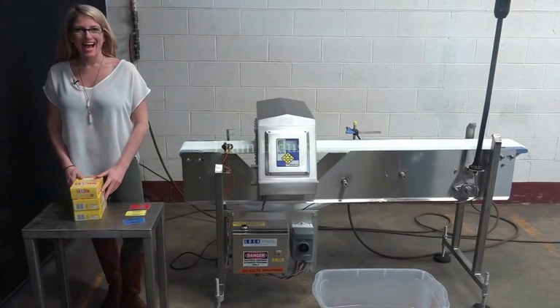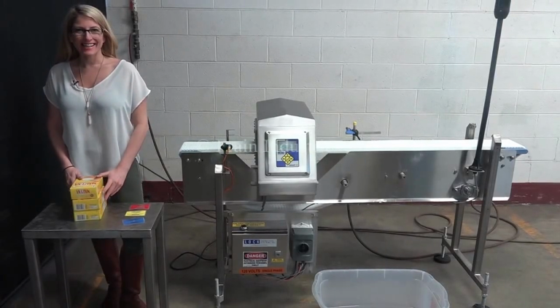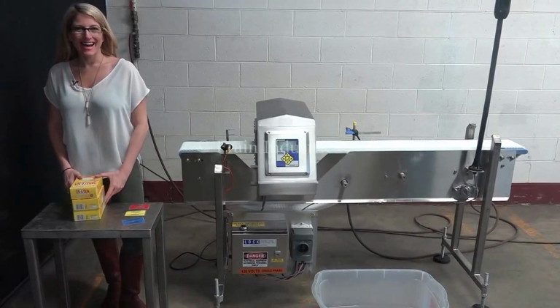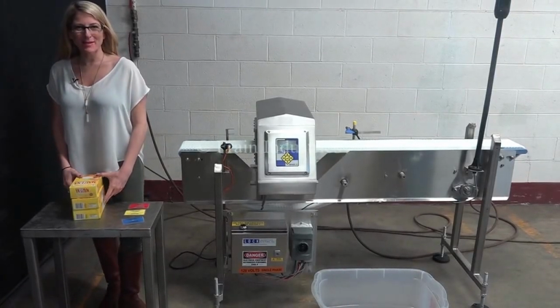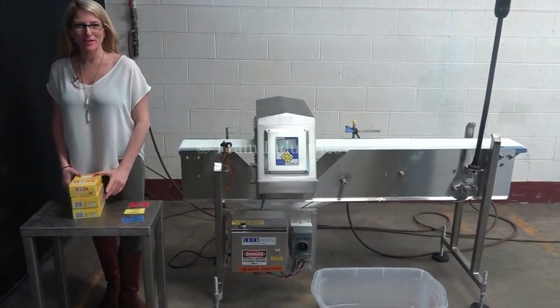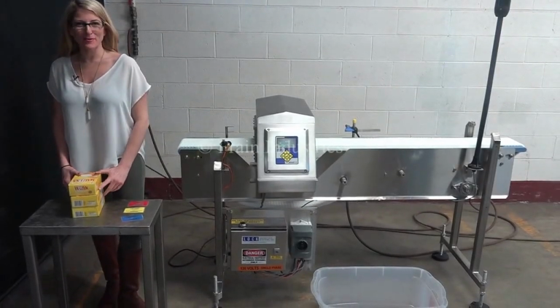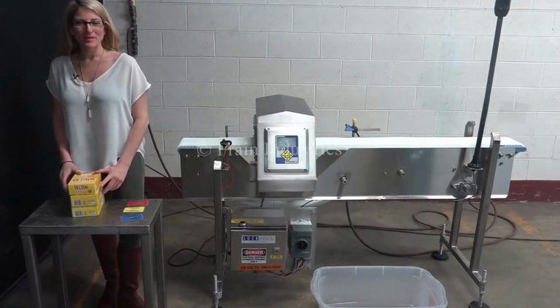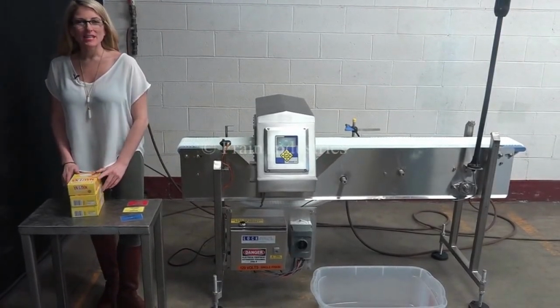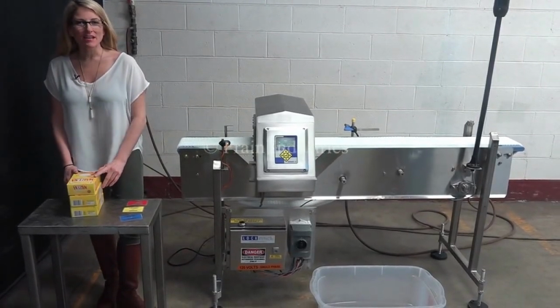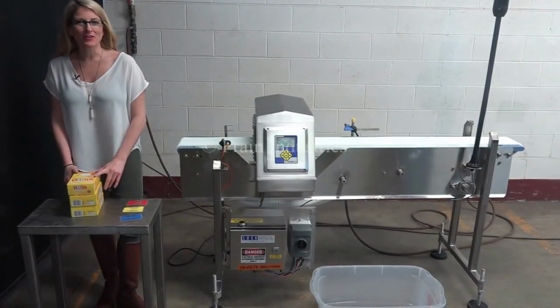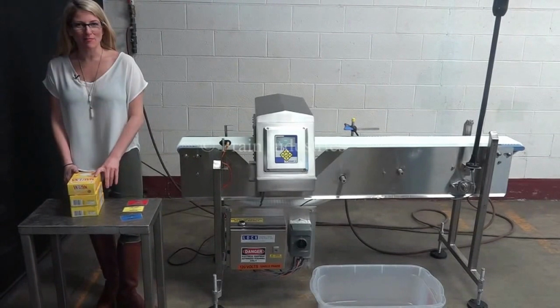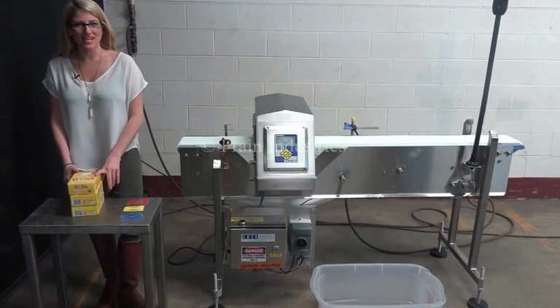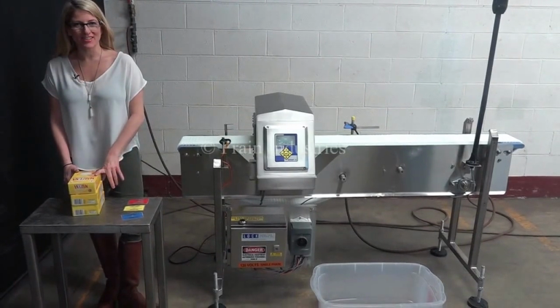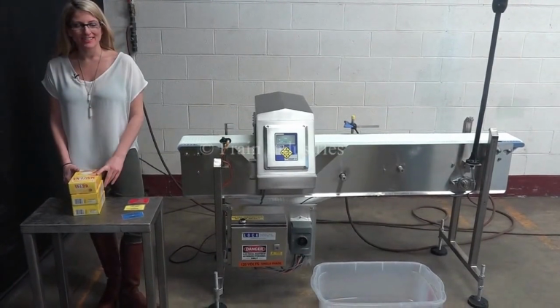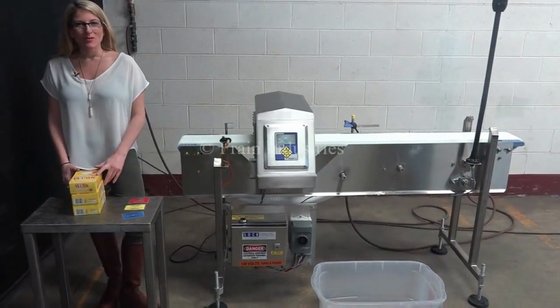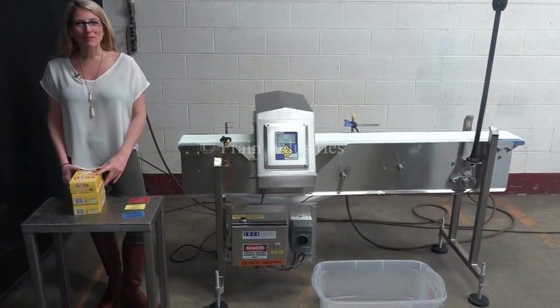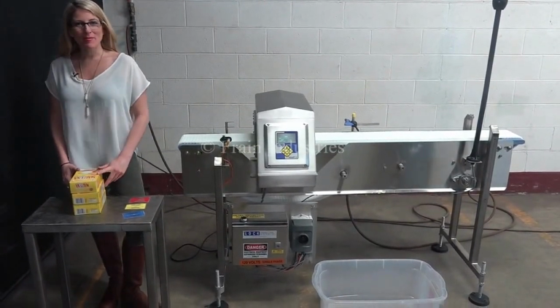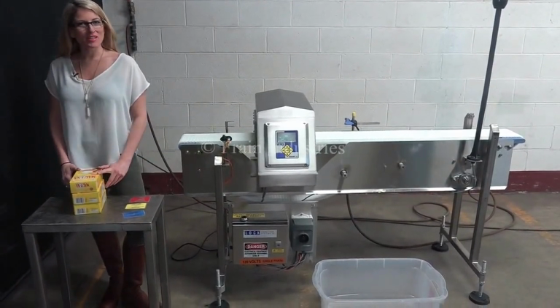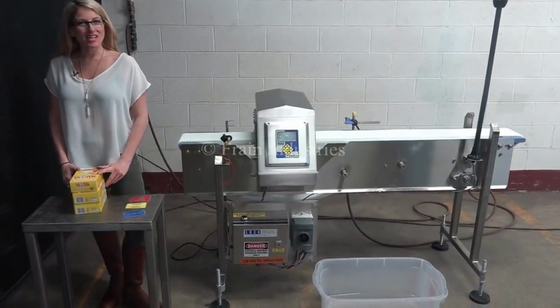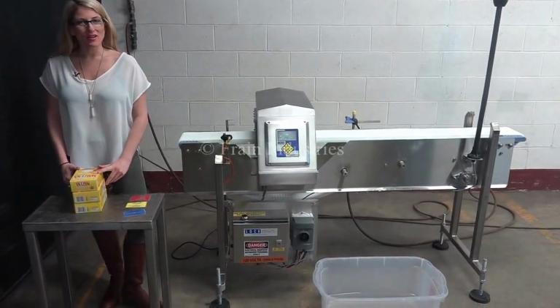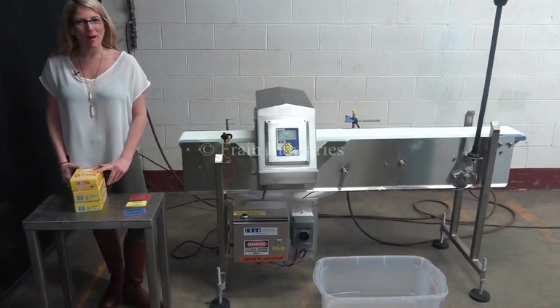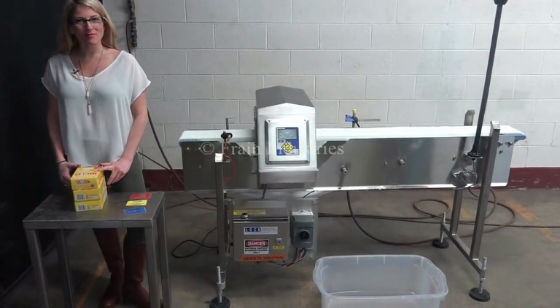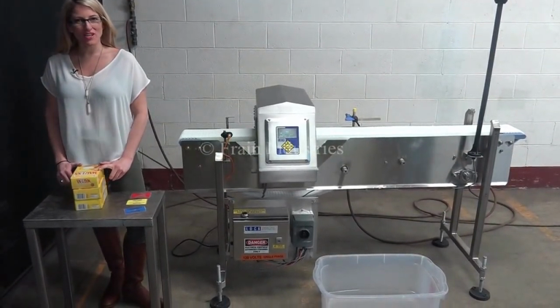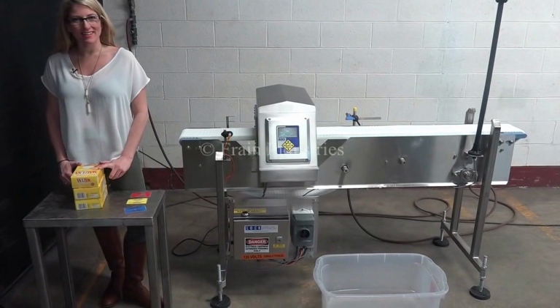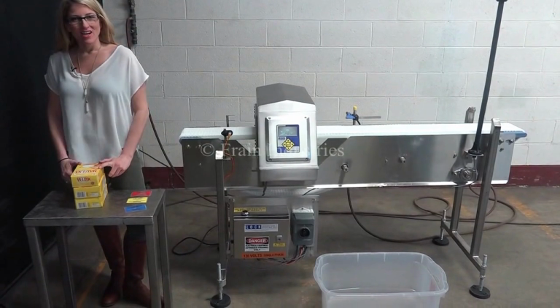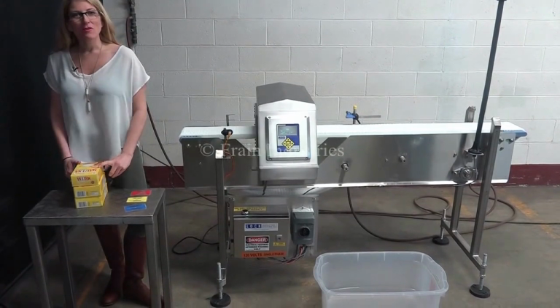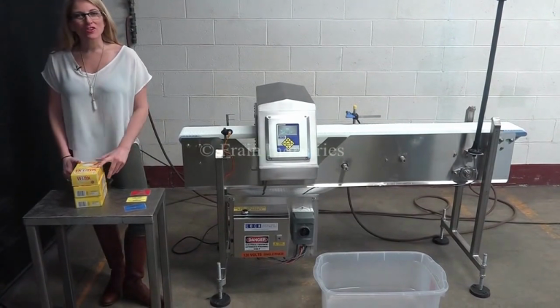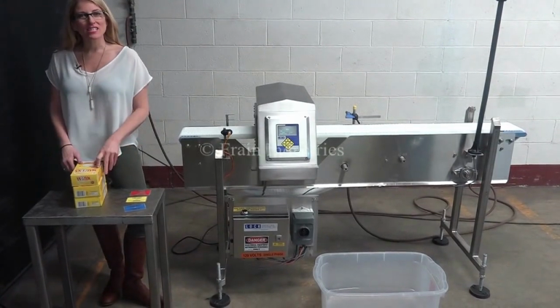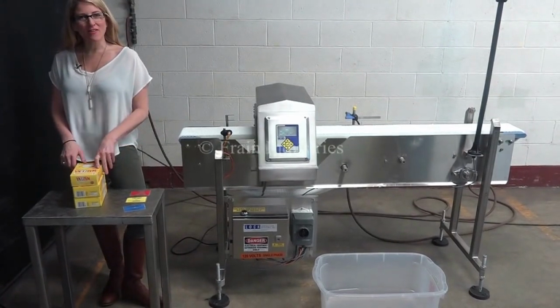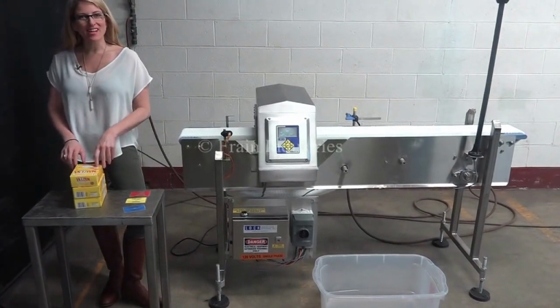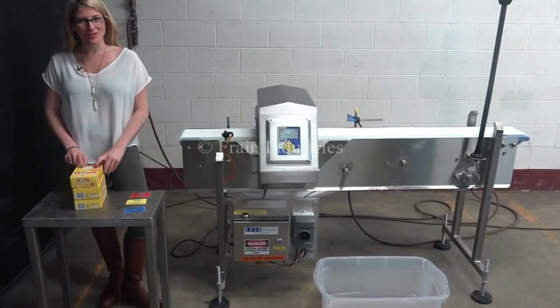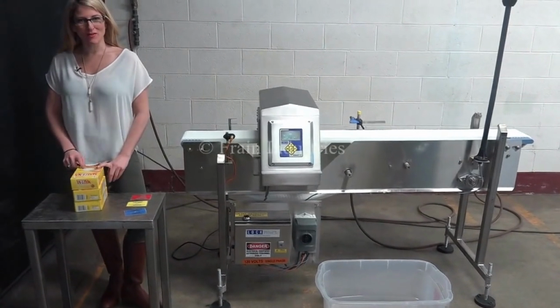Hi, I'm Katie with the BrainGrew. Today we're cycling your lock metal detector. We recommend reading the manual in its entirety before powering up the machine. The voltage is currently set to single phase, 120 volts.